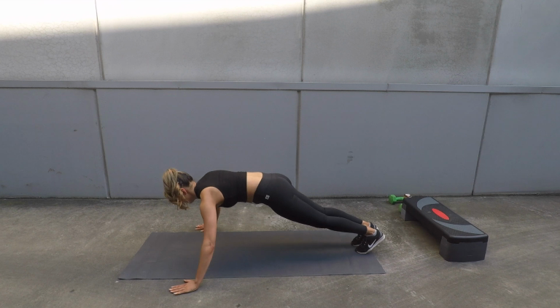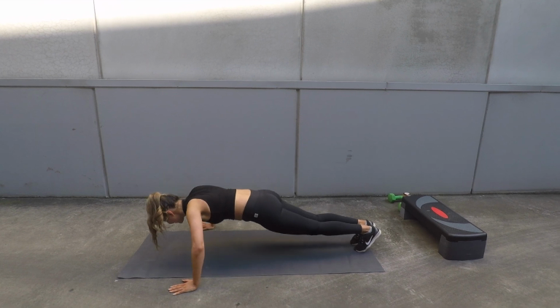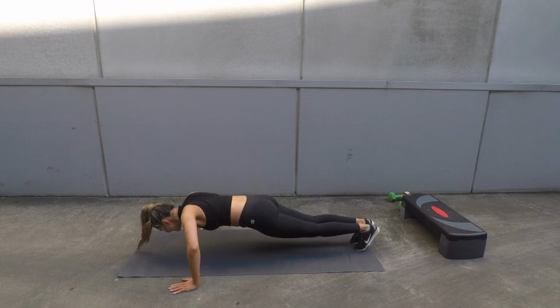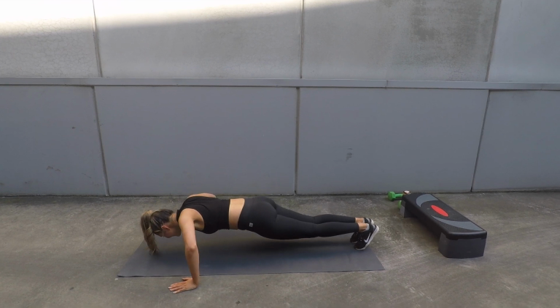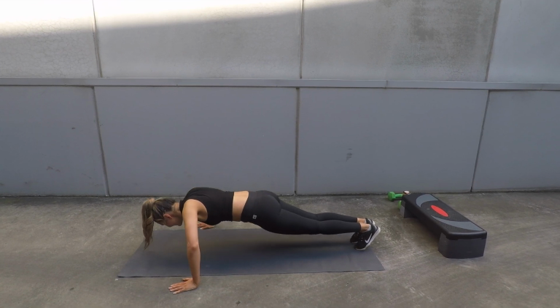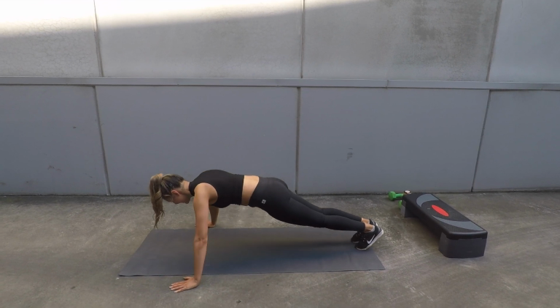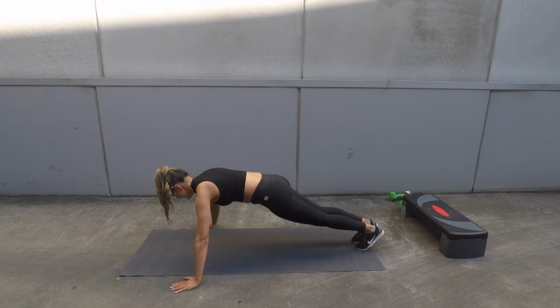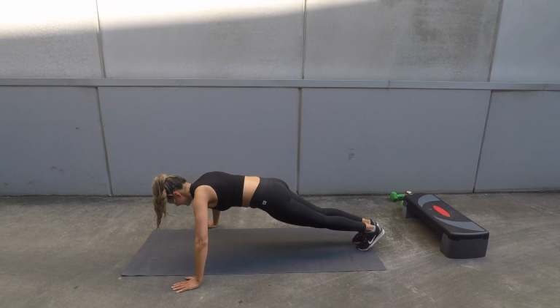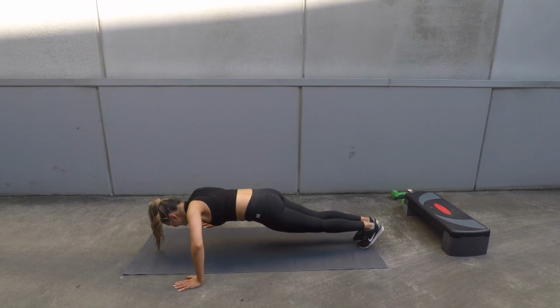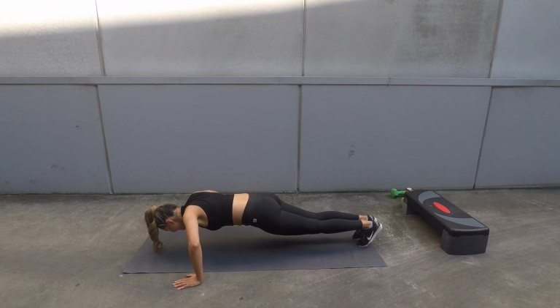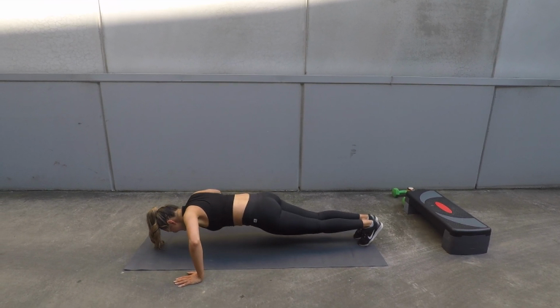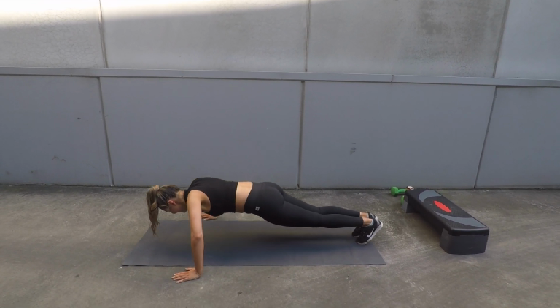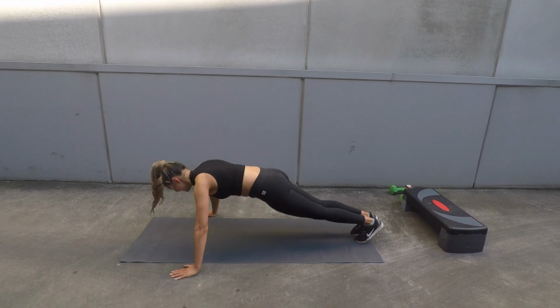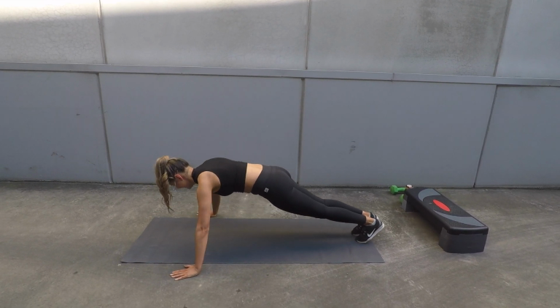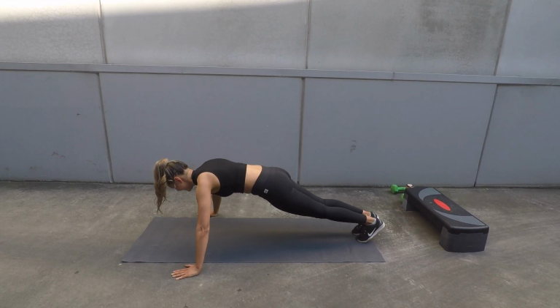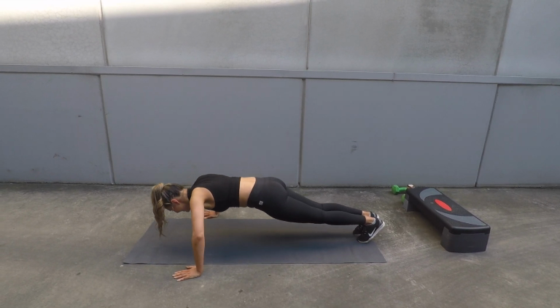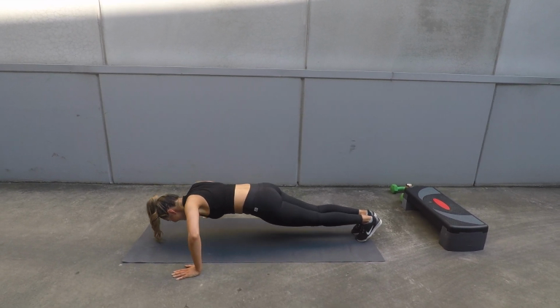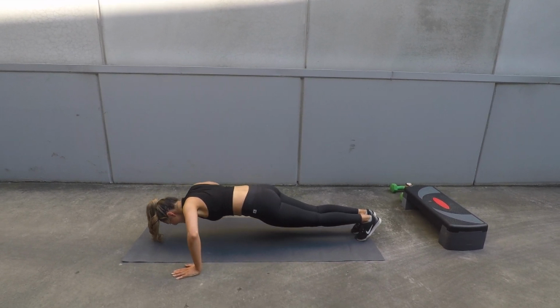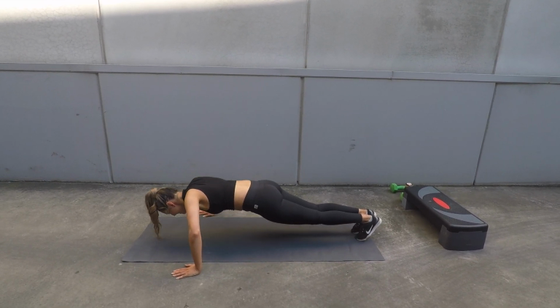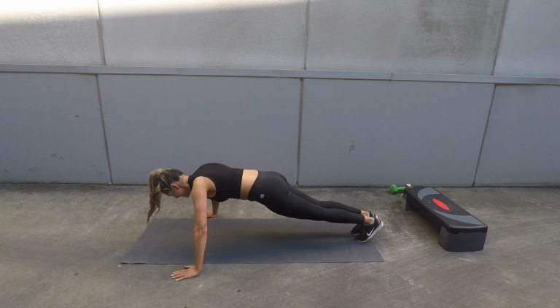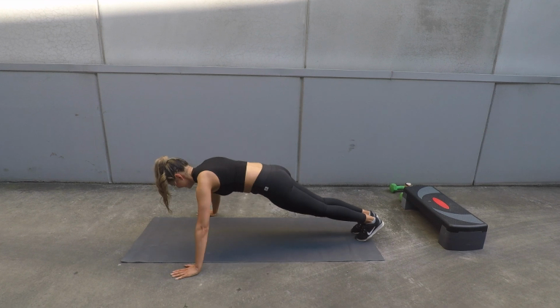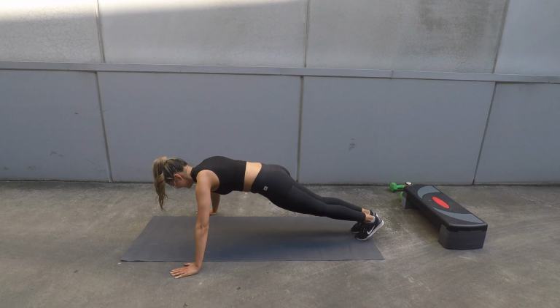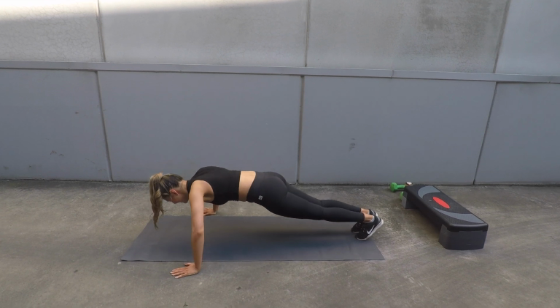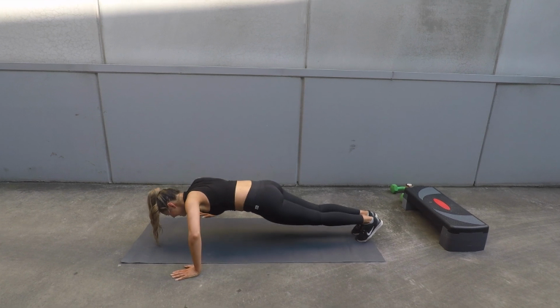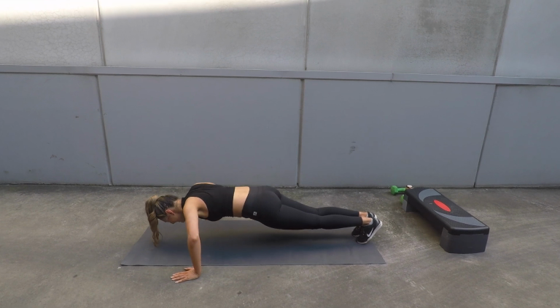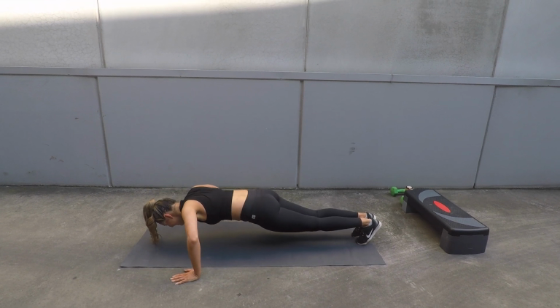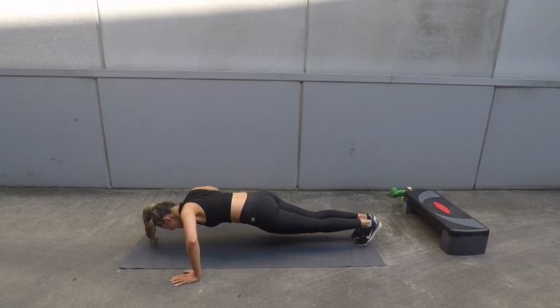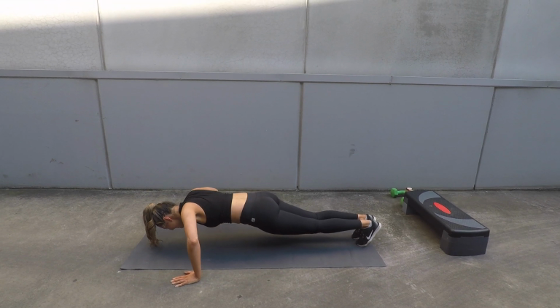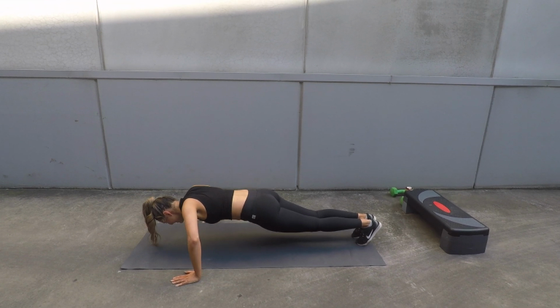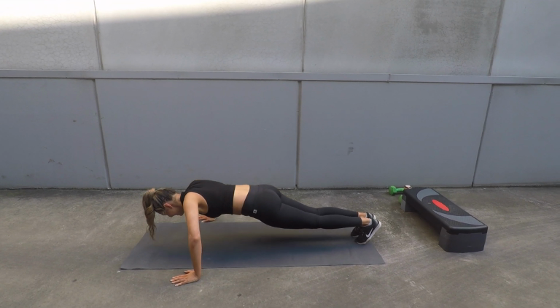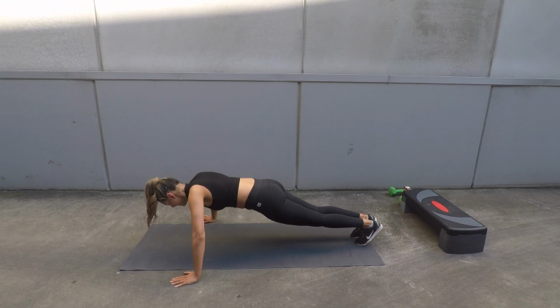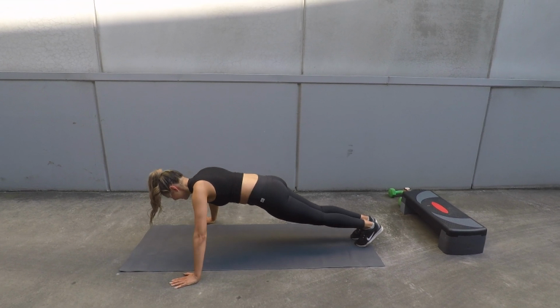Like standard push-ups, this time you're going to double pulse at the bottom, squeezing your shoulder blades on and off. Don't hold your breath and engage that core.